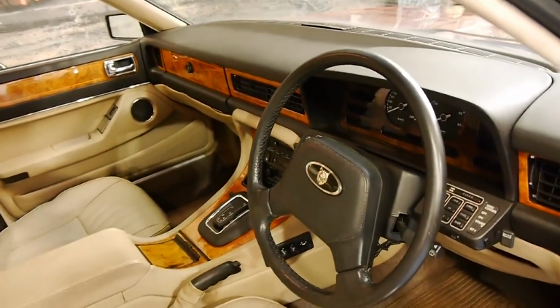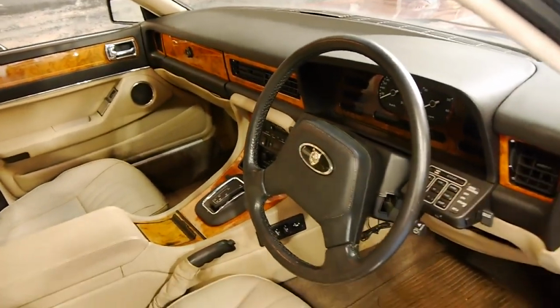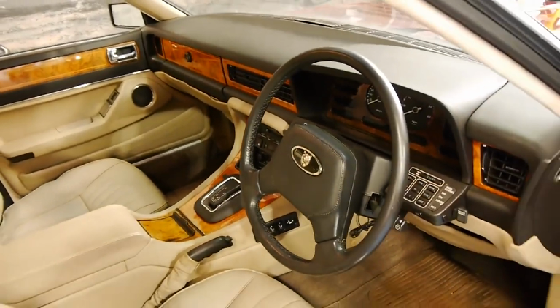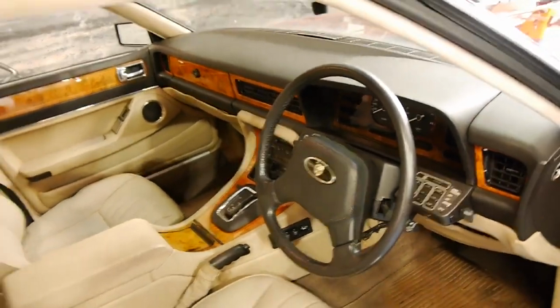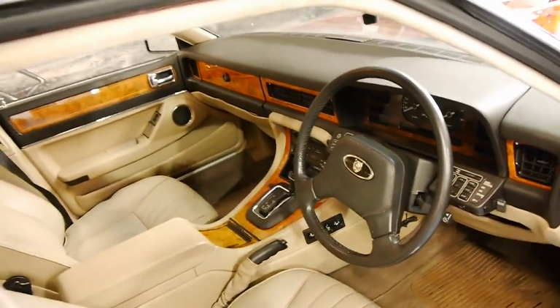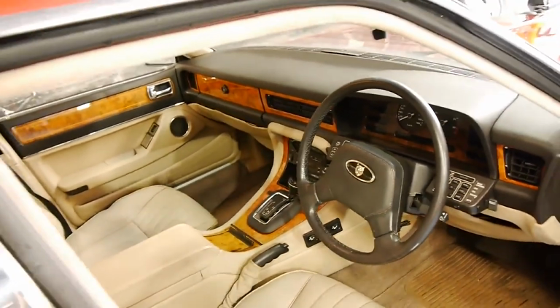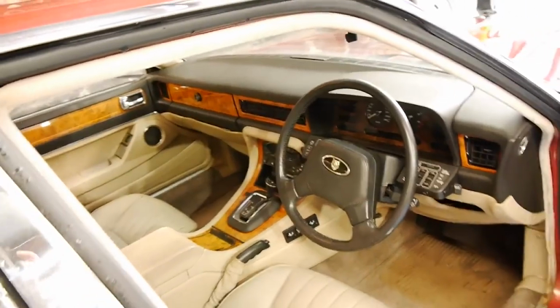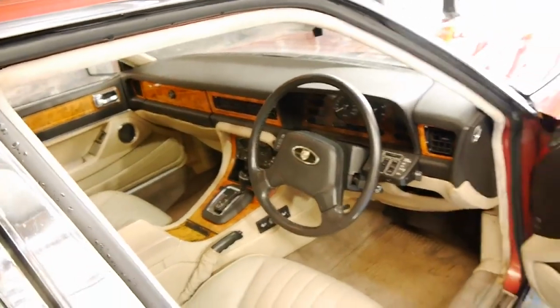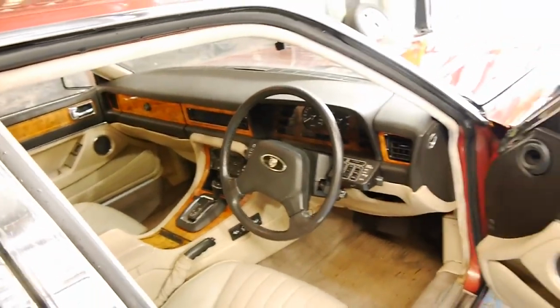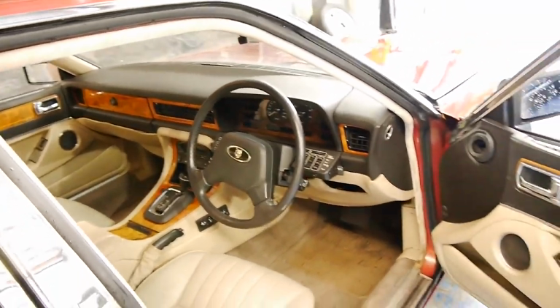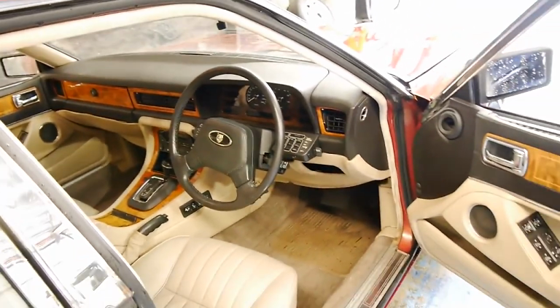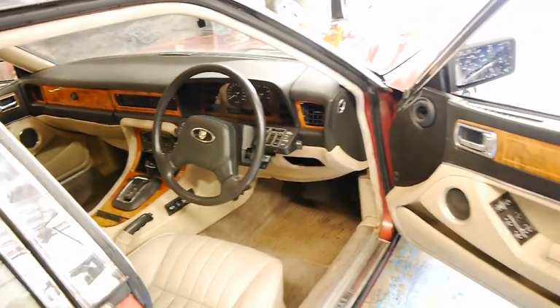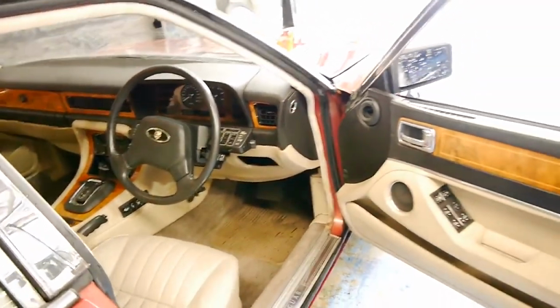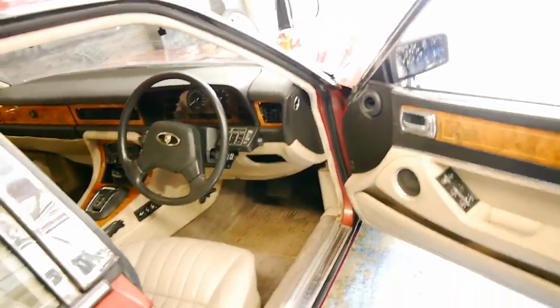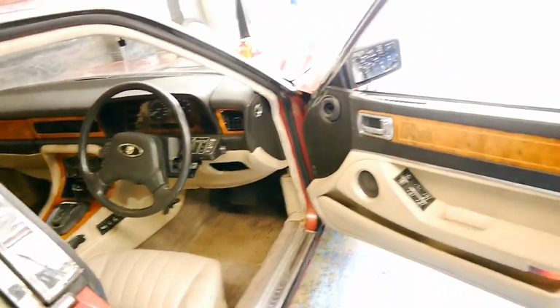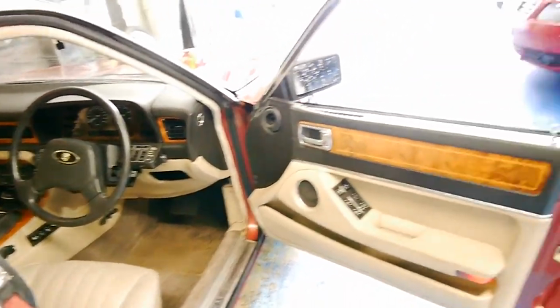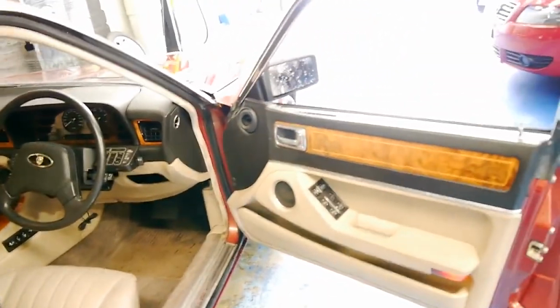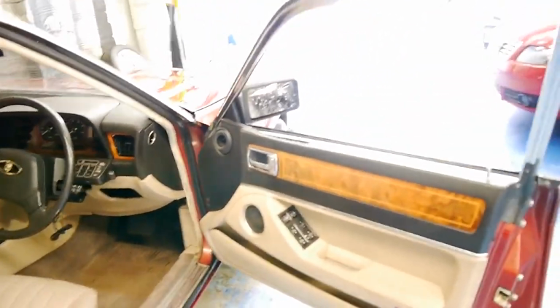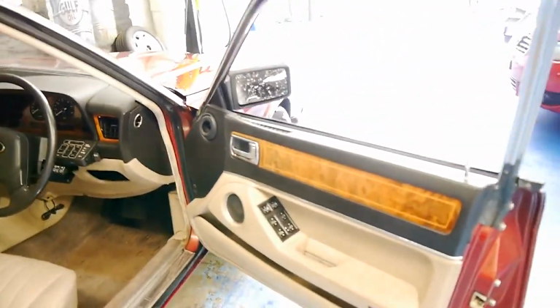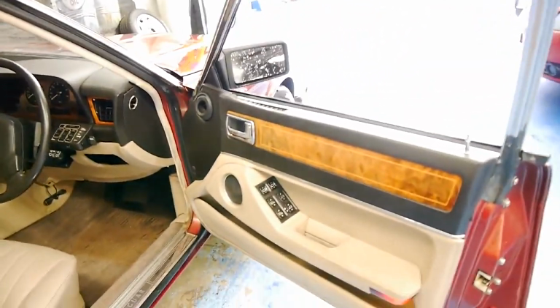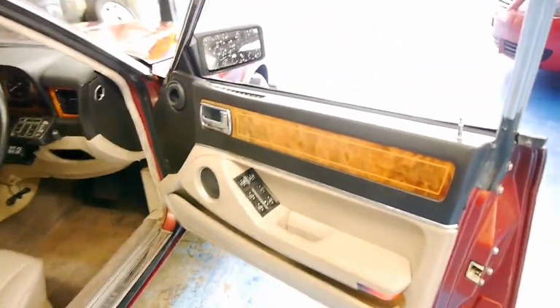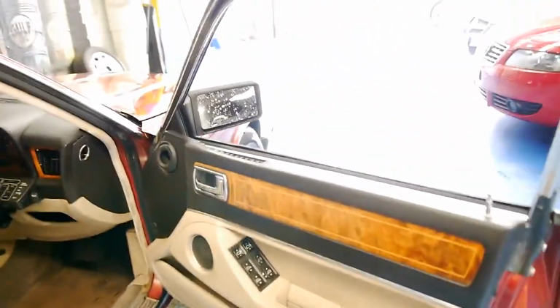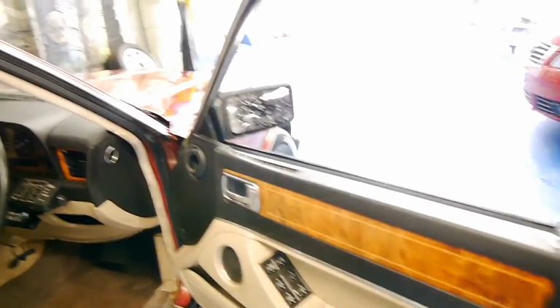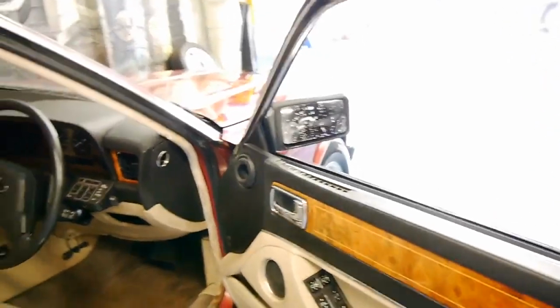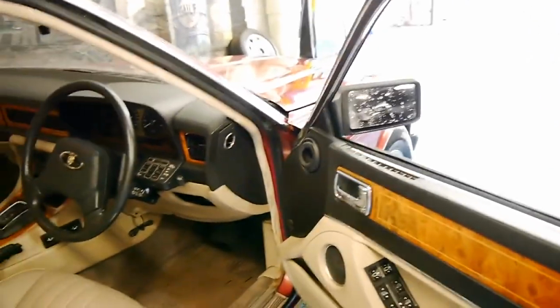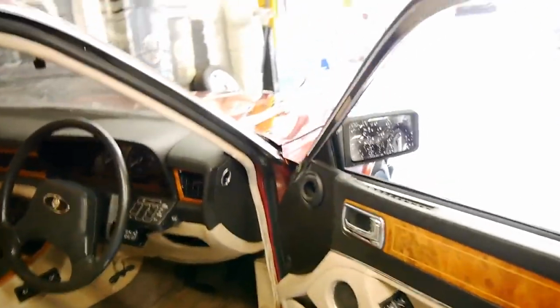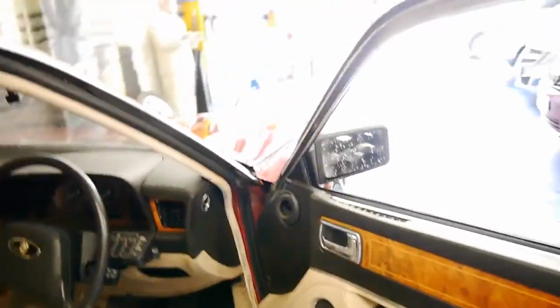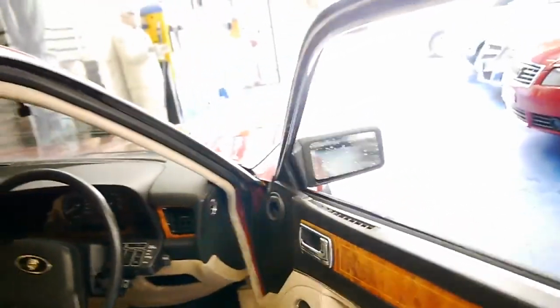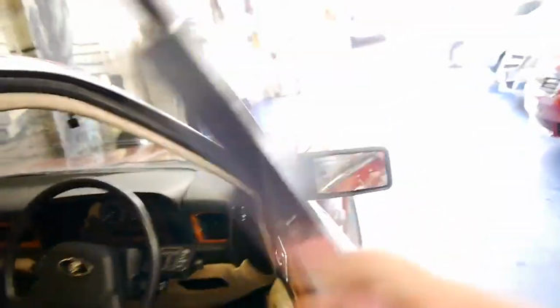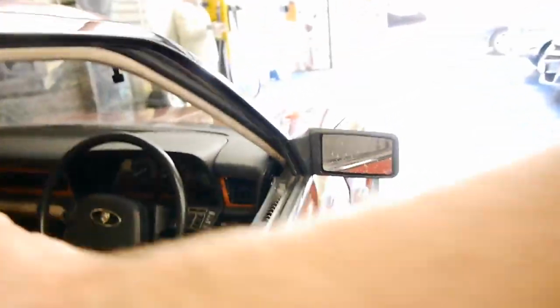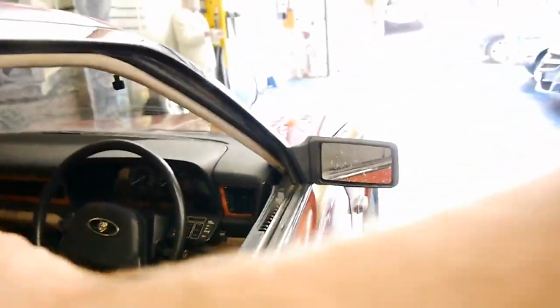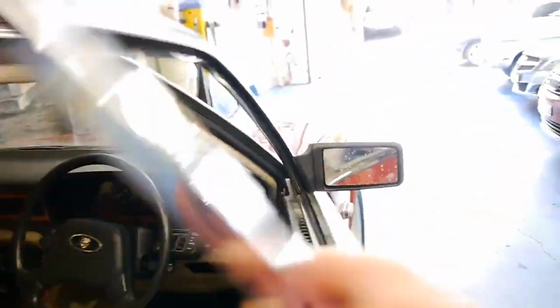The car's done 140,000 kilometres and it actually drives really well. Even the air conditioning is cold and the electrics seem to work perfectly.